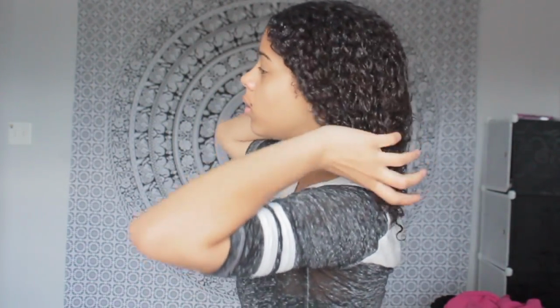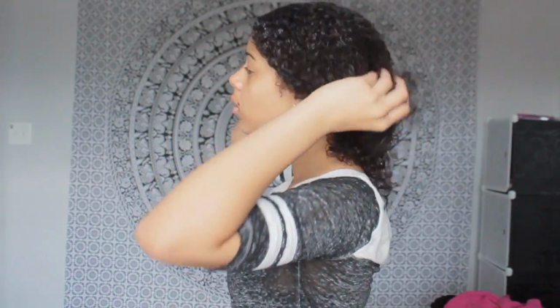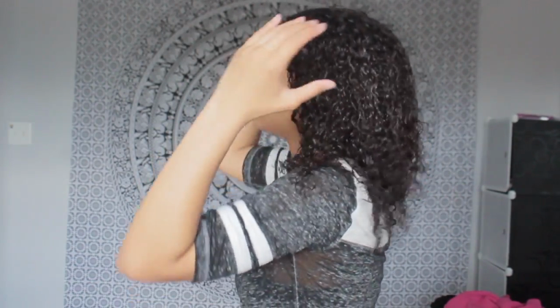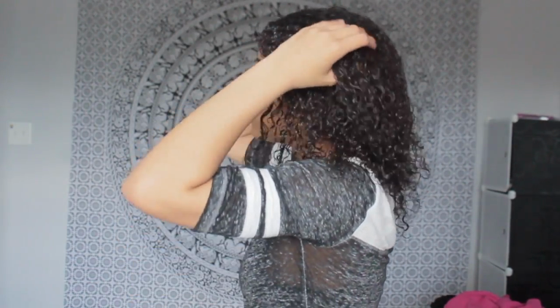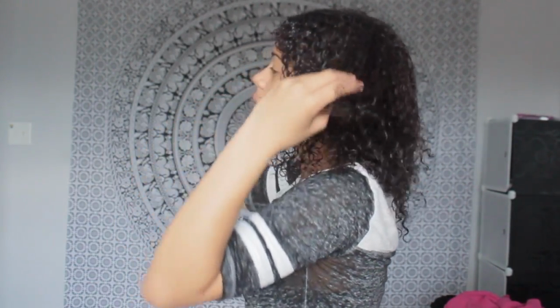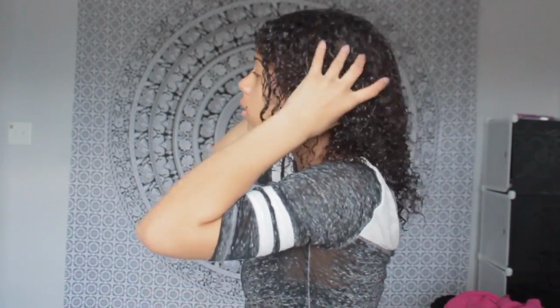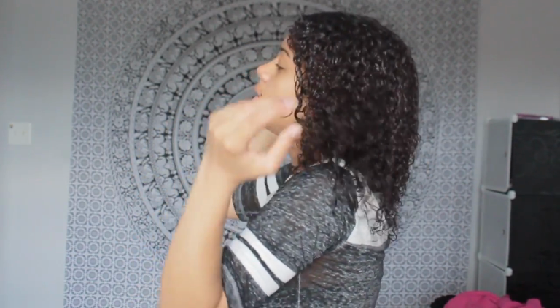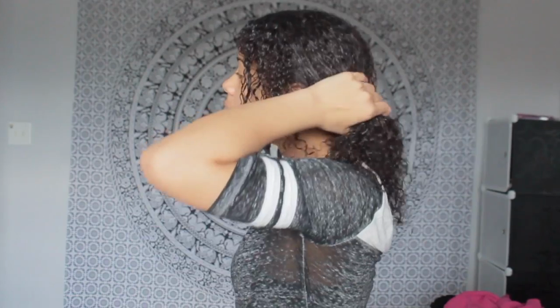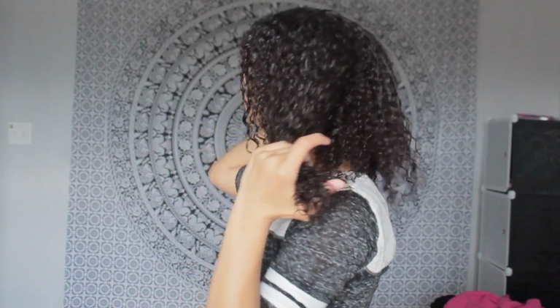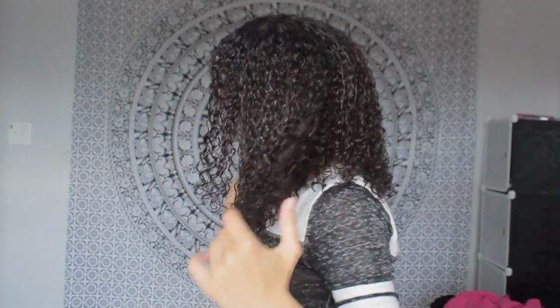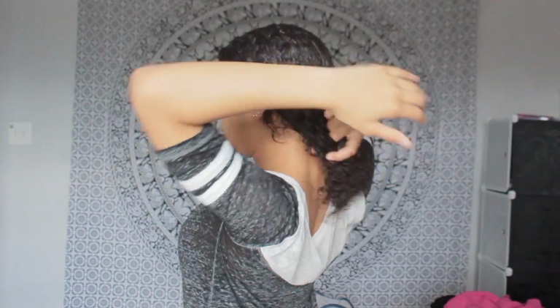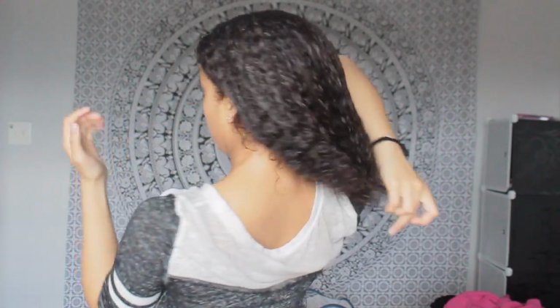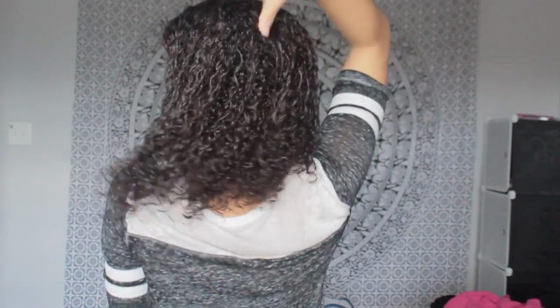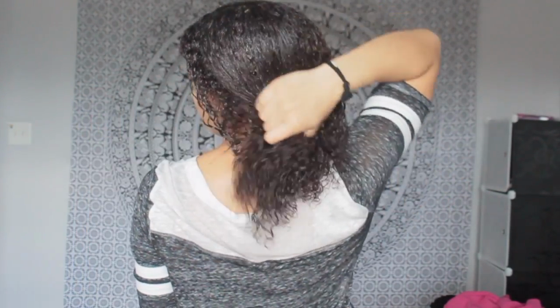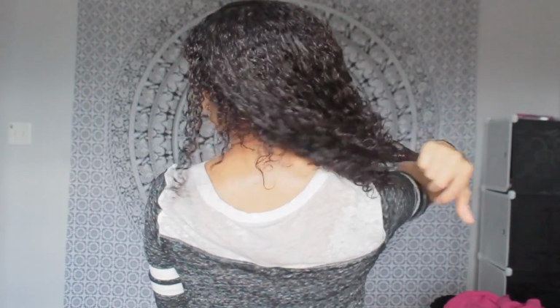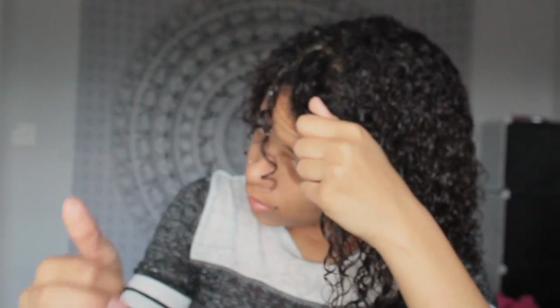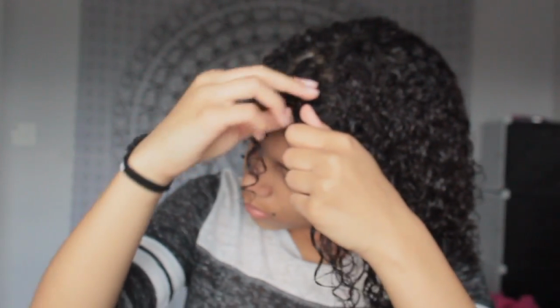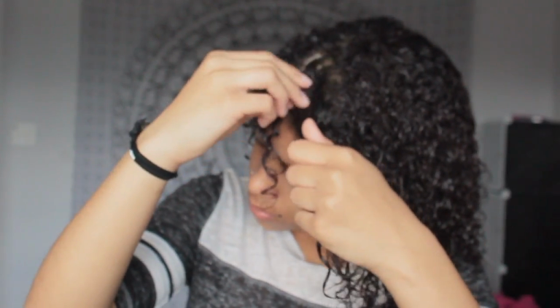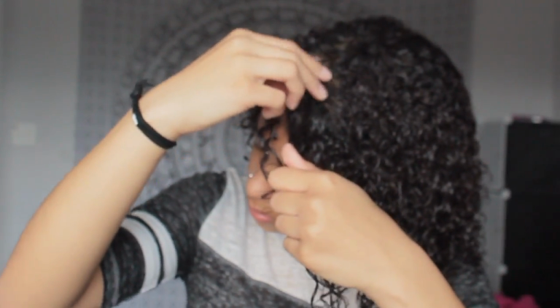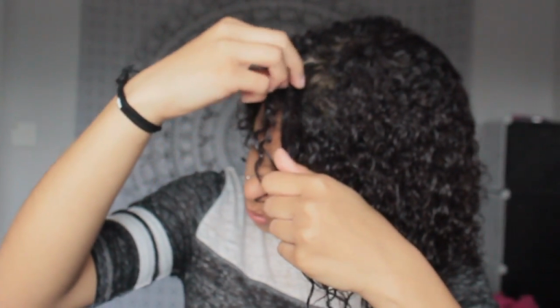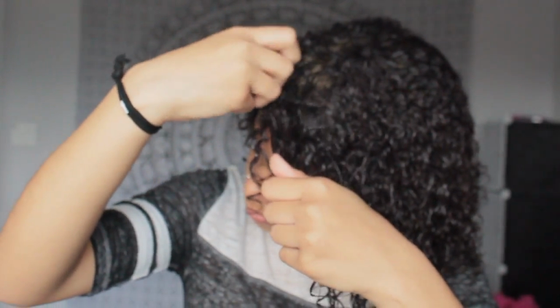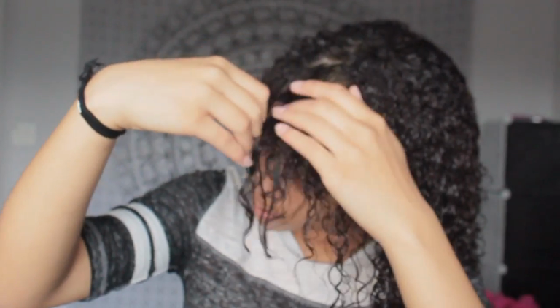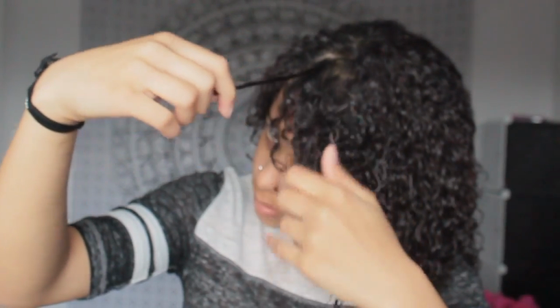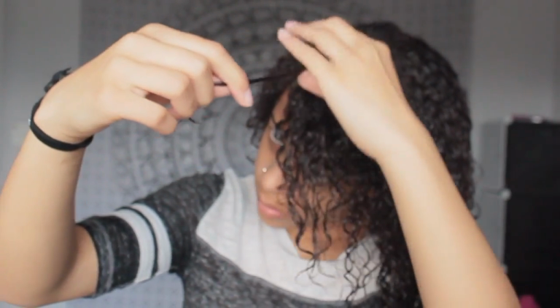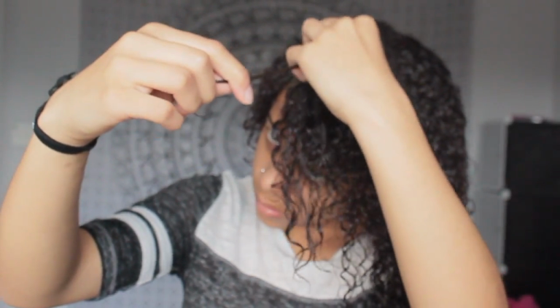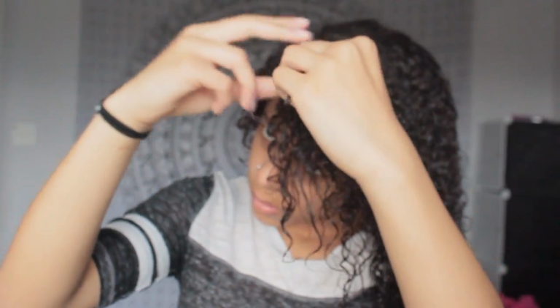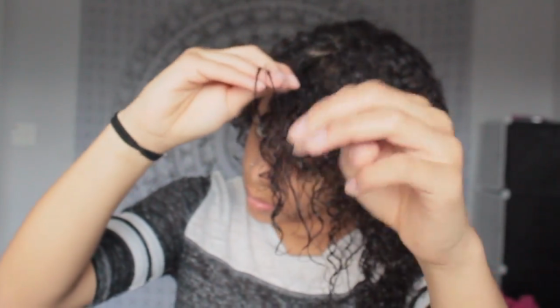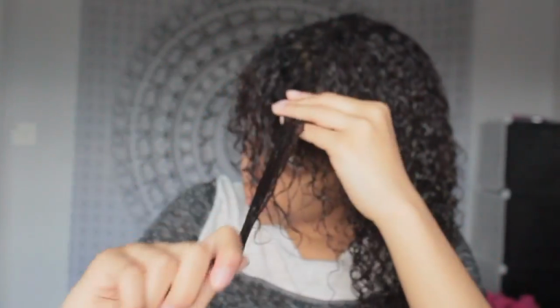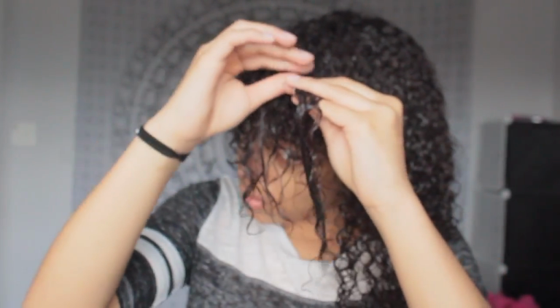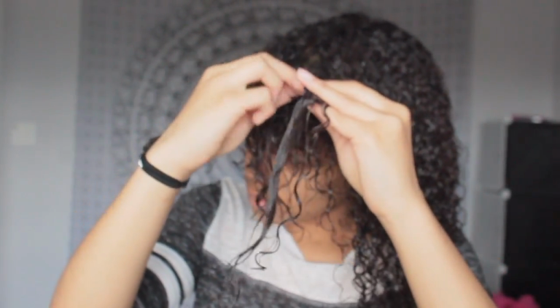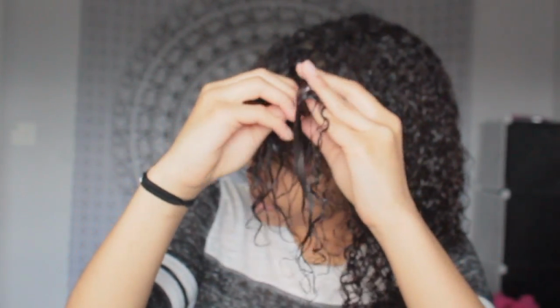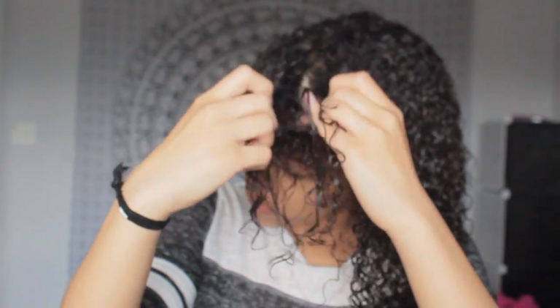The last product I'm using is just the Aussie gel — it's just the only gel that I had, but I like to add a little bit of gel after all the other products to give me a little hold so my curls will stay the whole day.